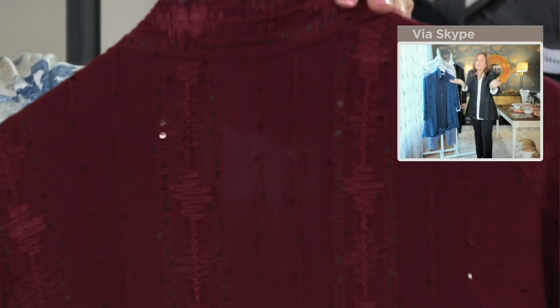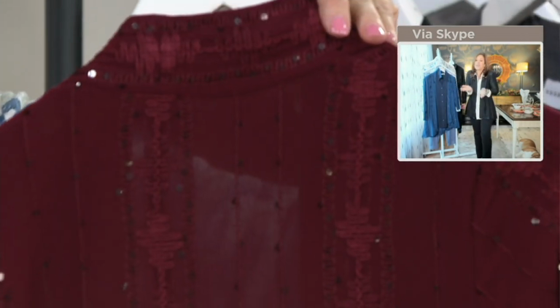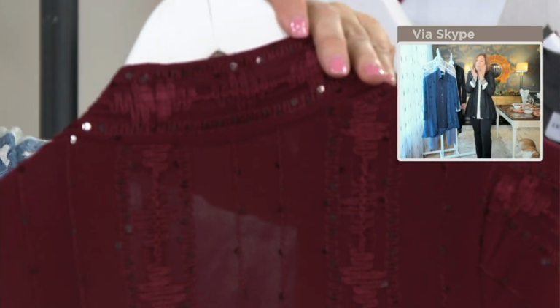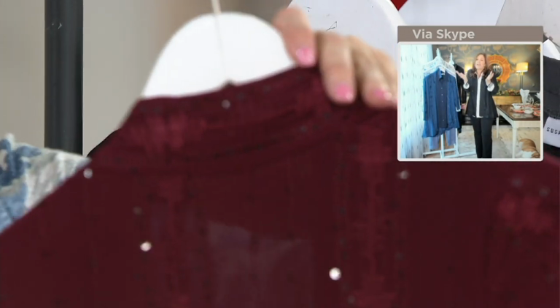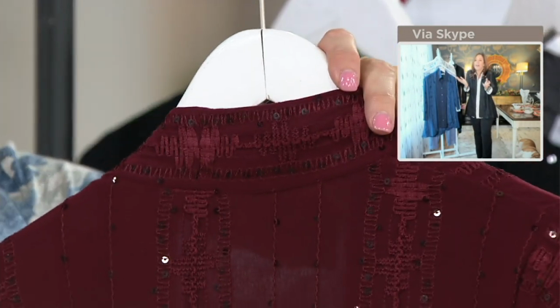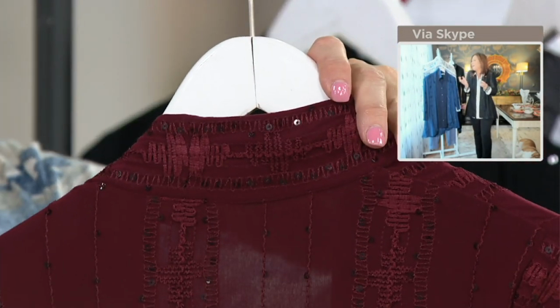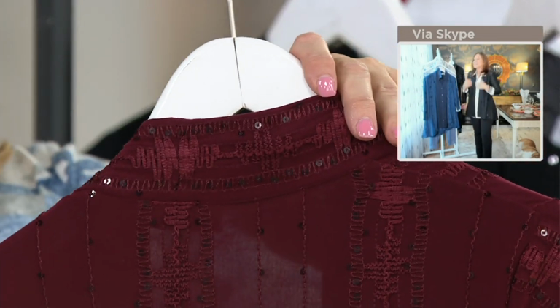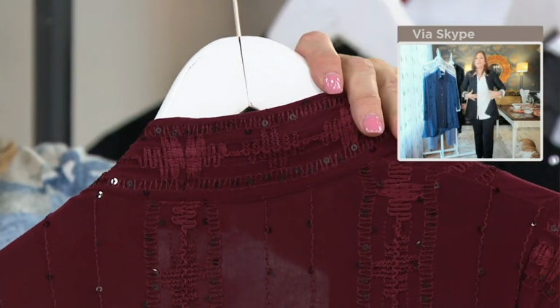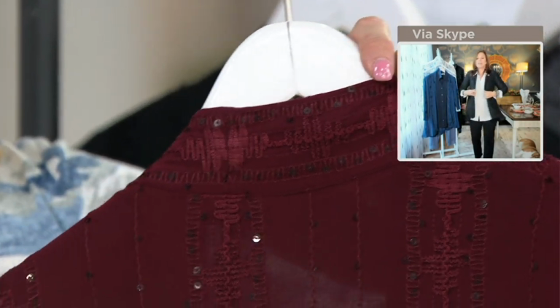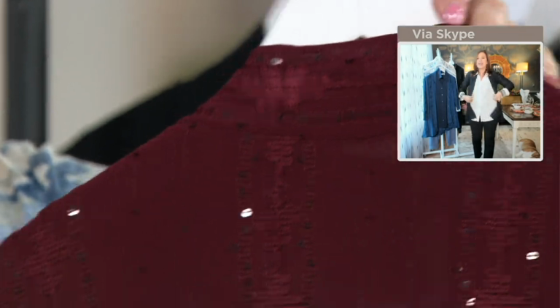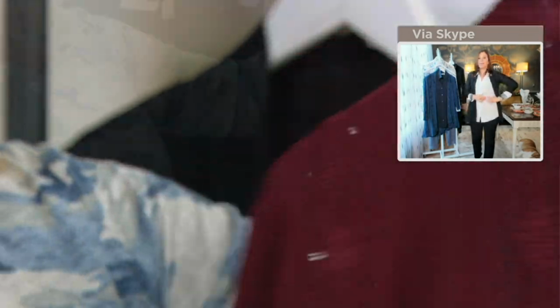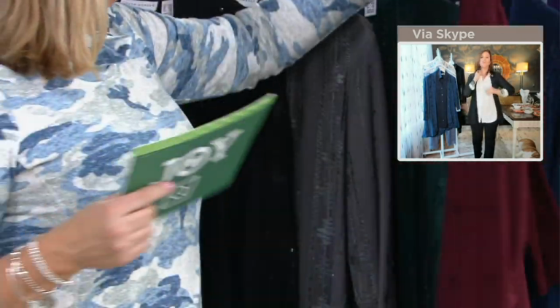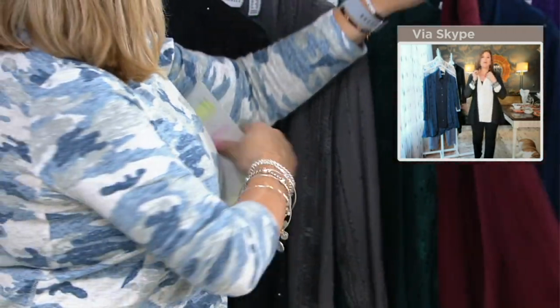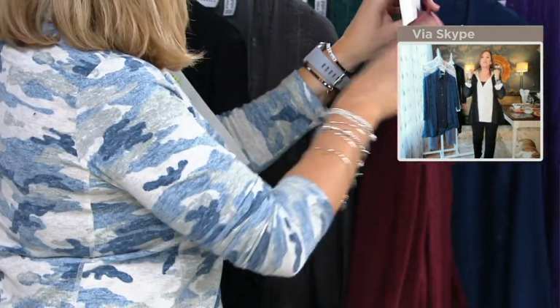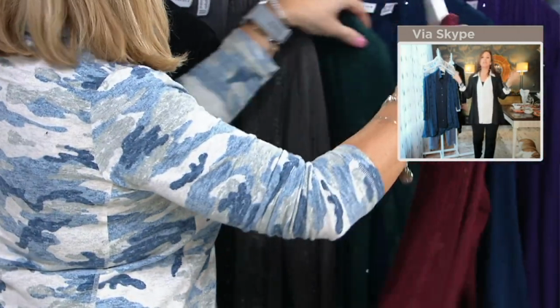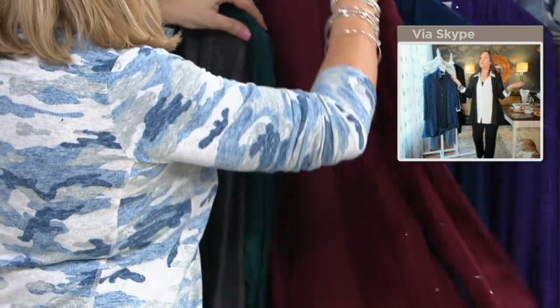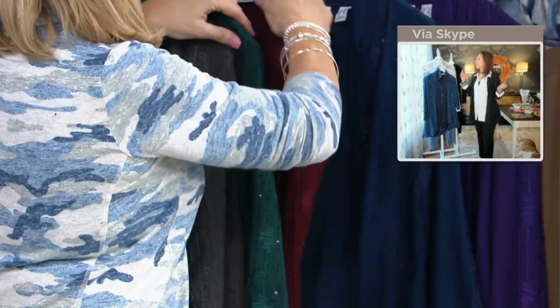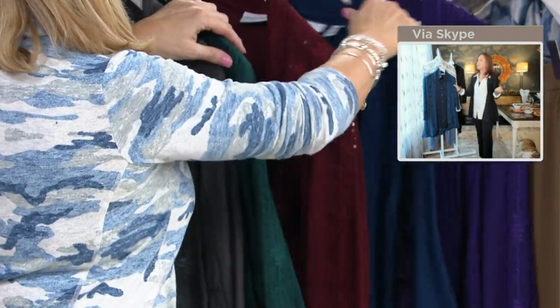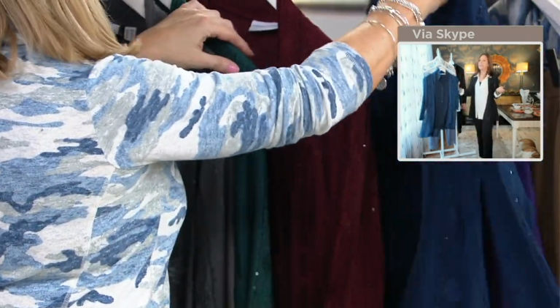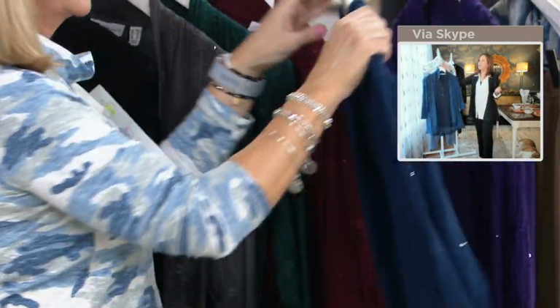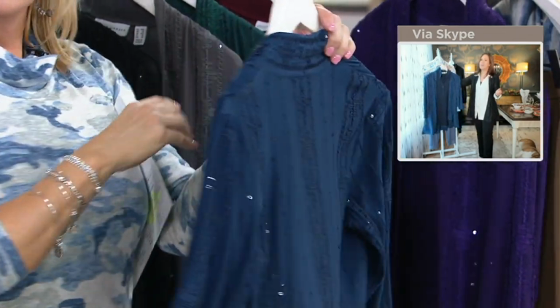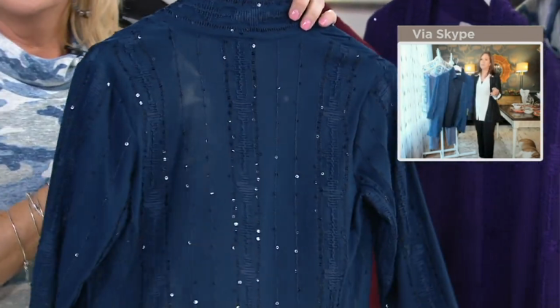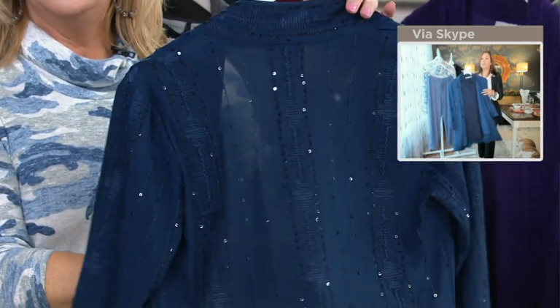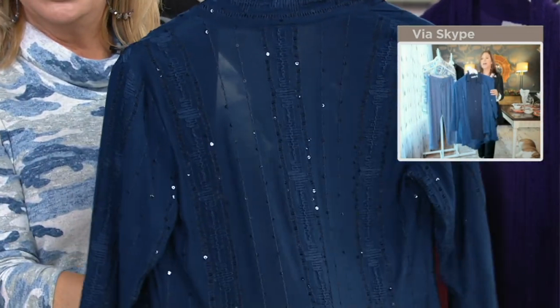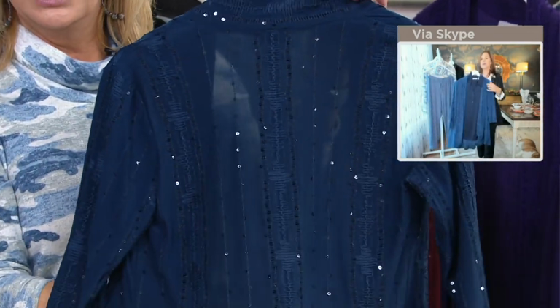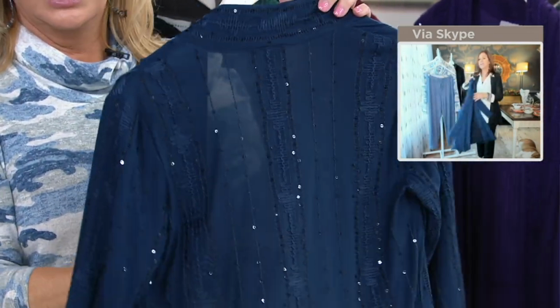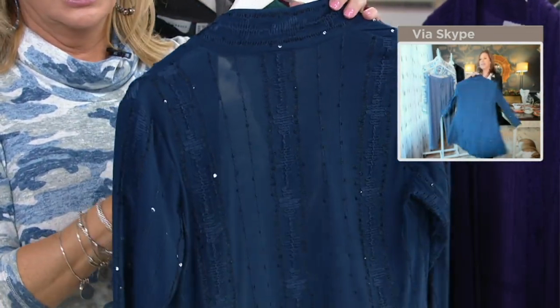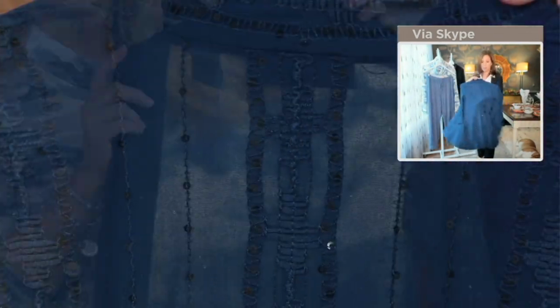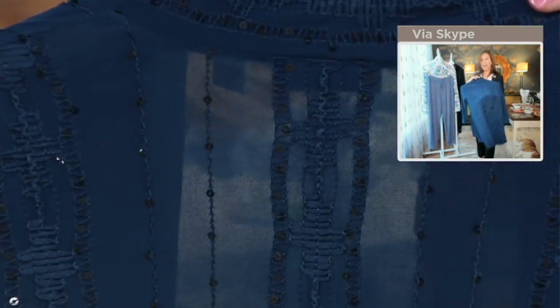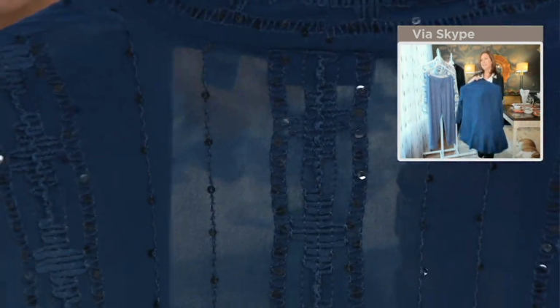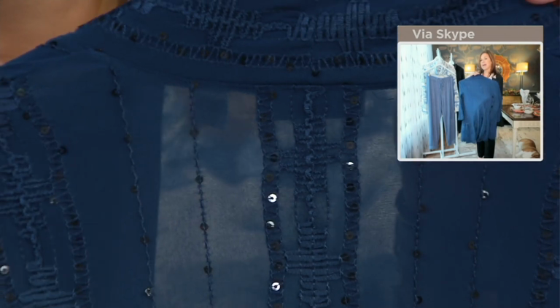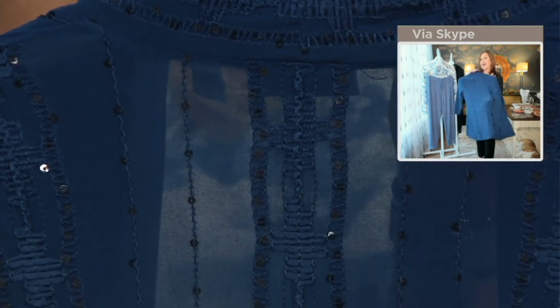It just brings color to your face. You put that wine on — I'm wearing this again. That over my white, crisp shirt that we showed earlier, that ivory color. Navy blue. Hello. And it's lightweight — it's kind of like a peacock.